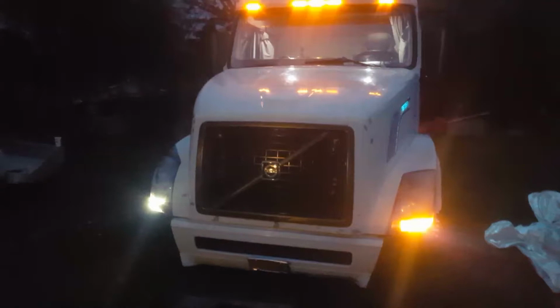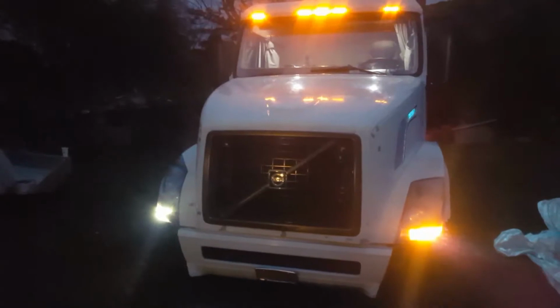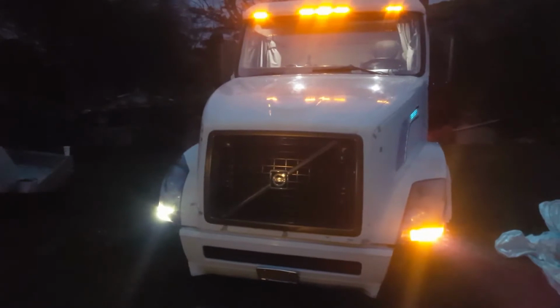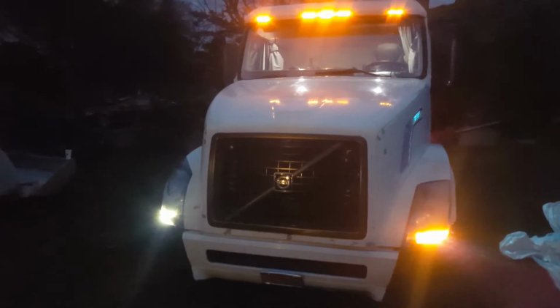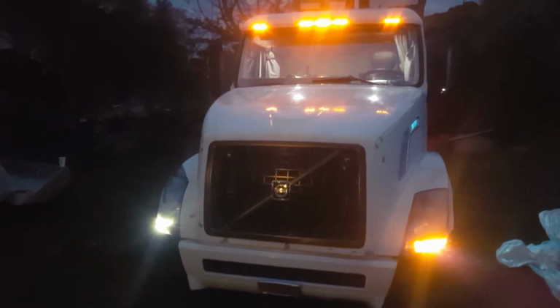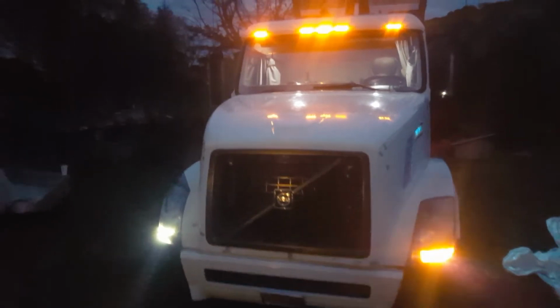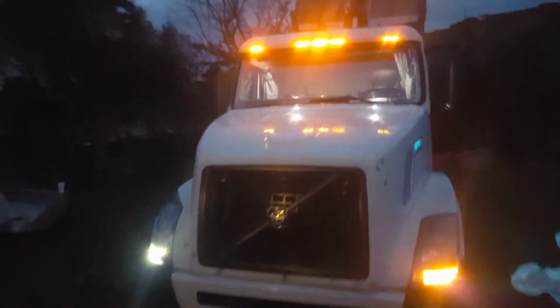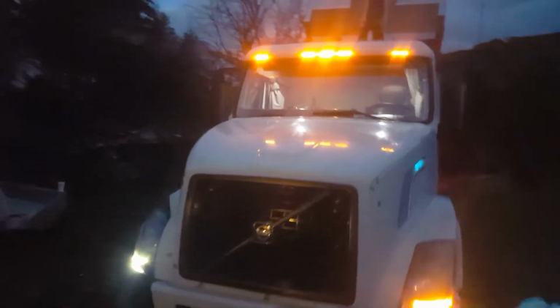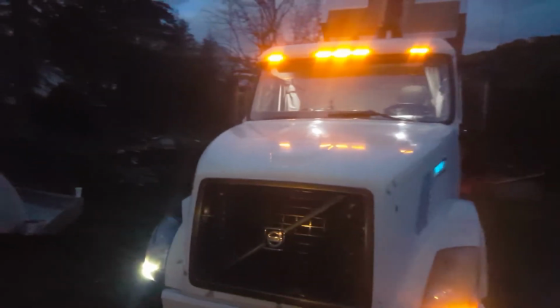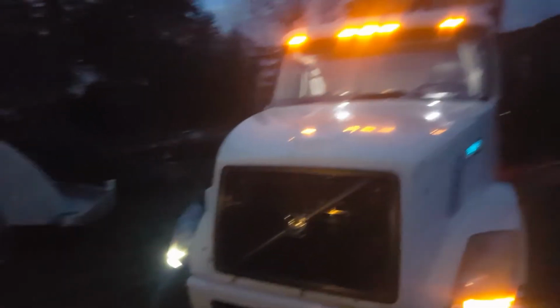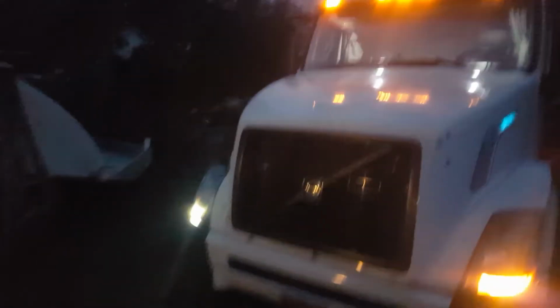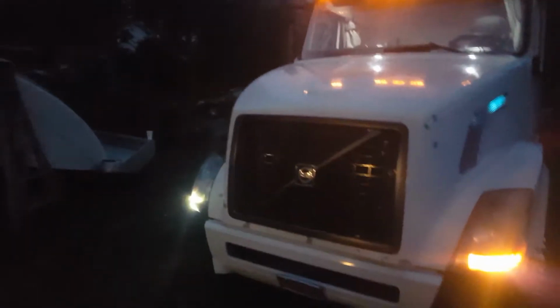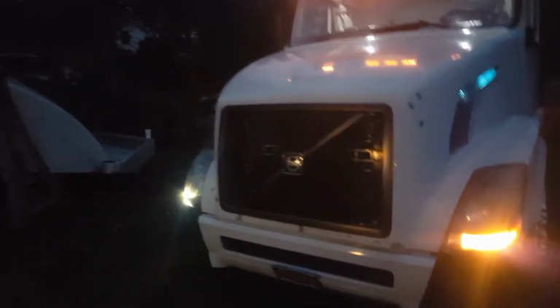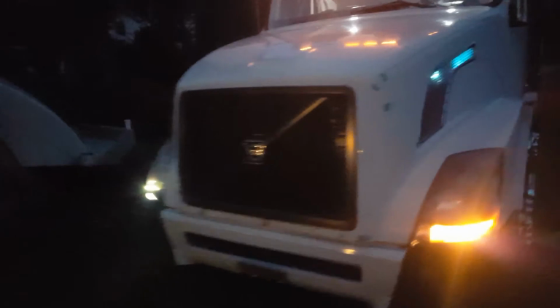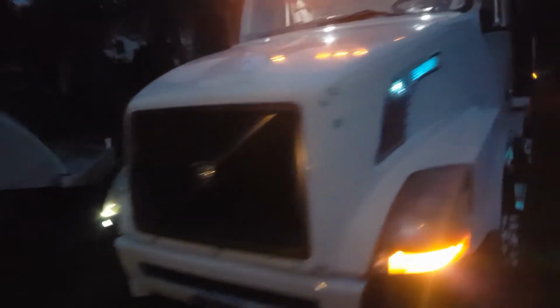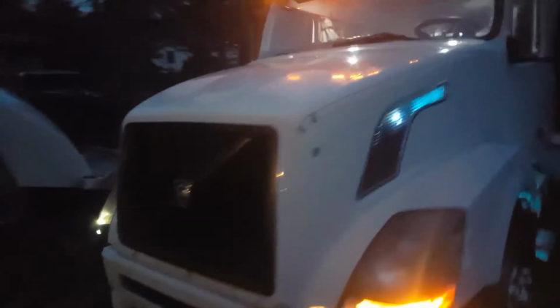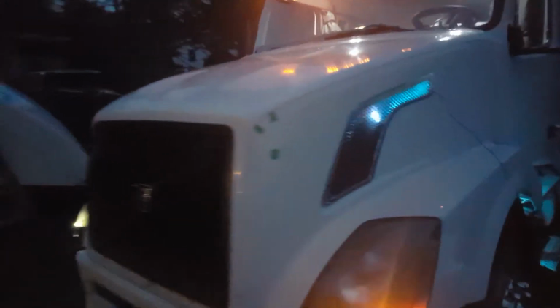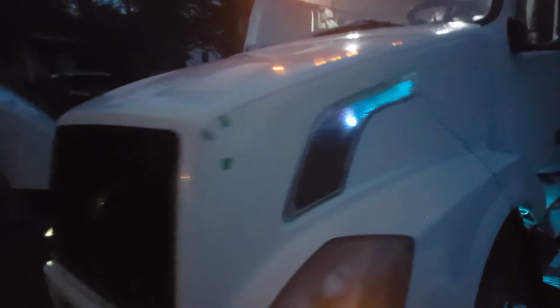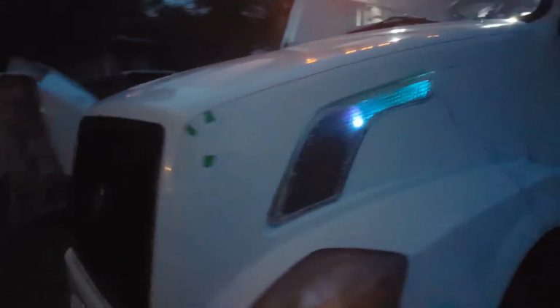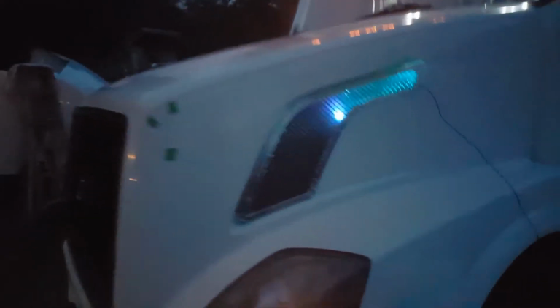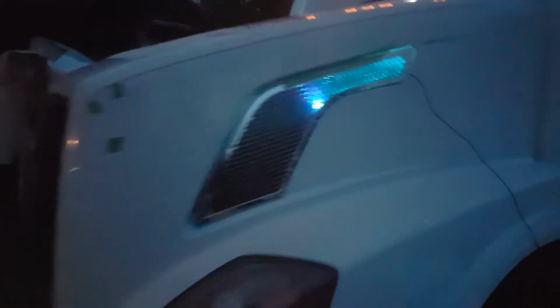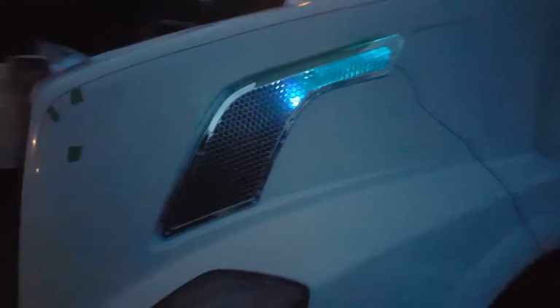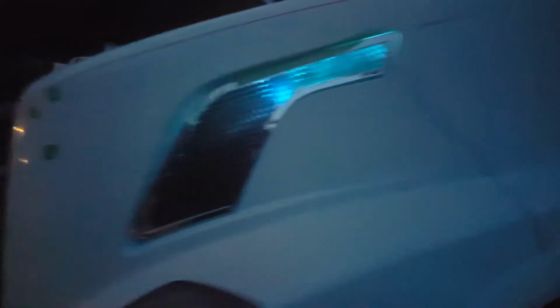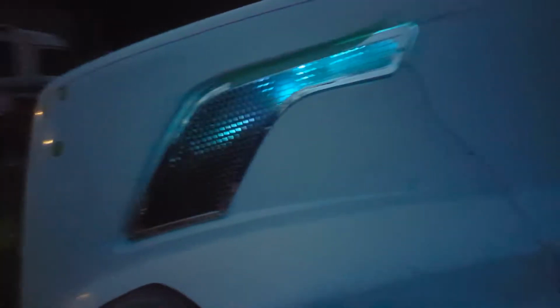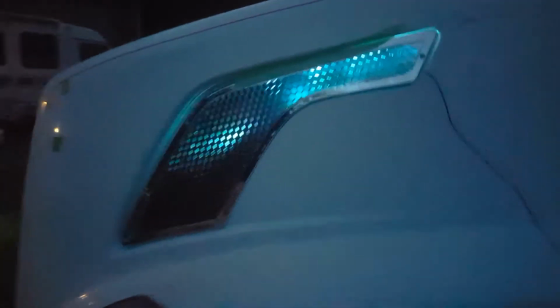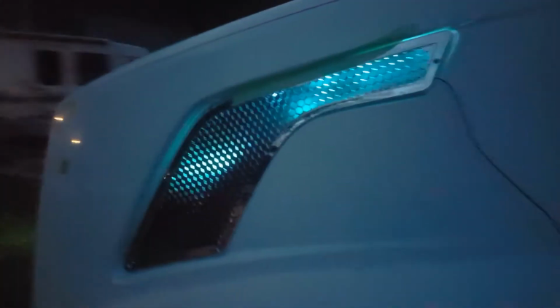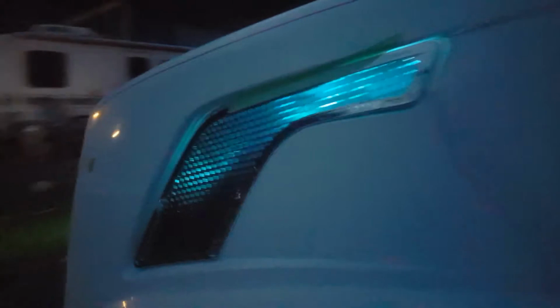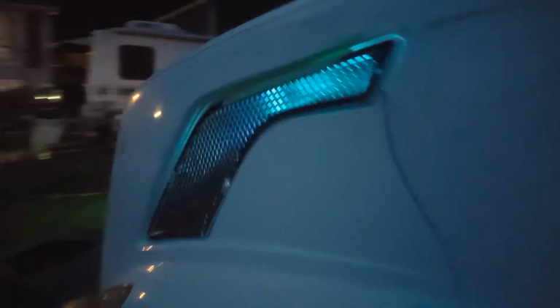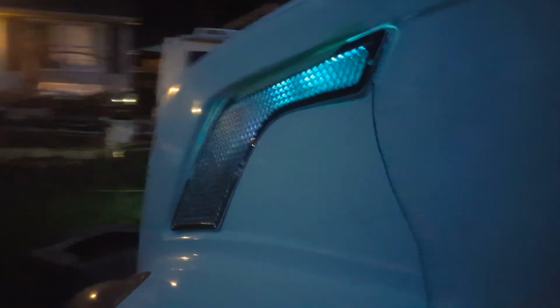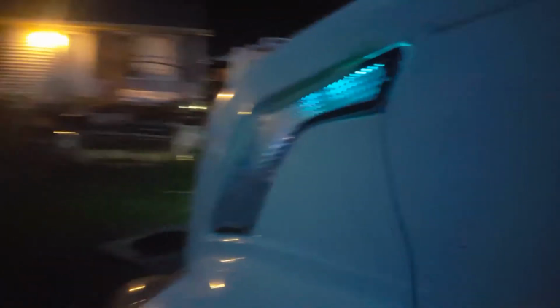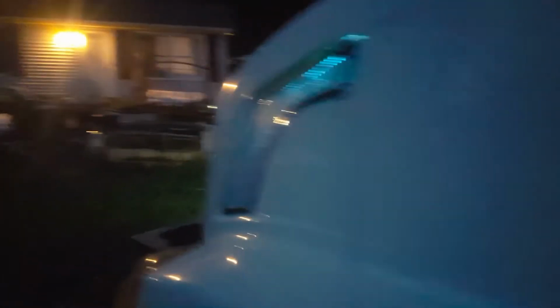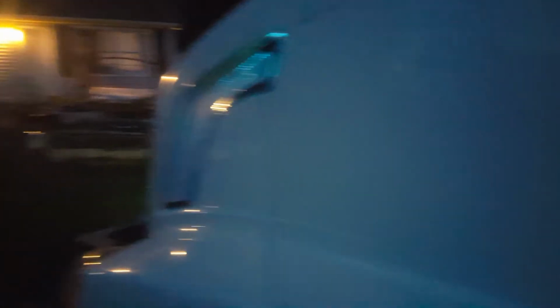It's pretty dark out but here's a quick shot of the Volvo with the LEDs. I think I got one of these before with that.